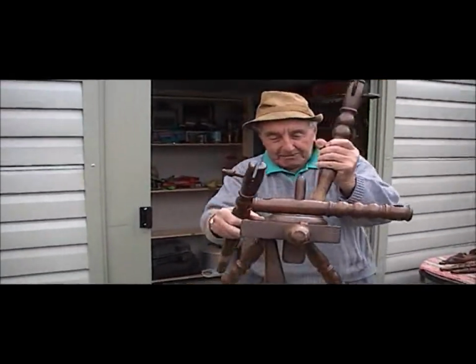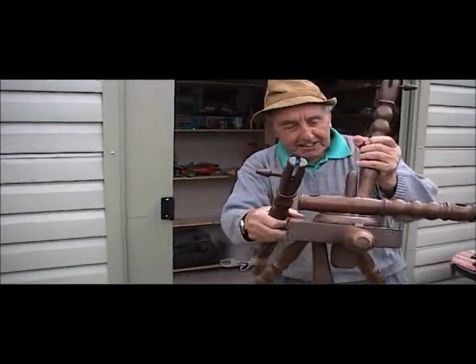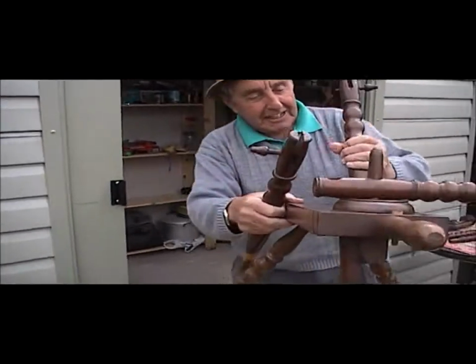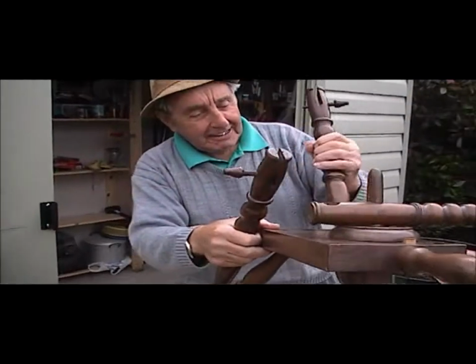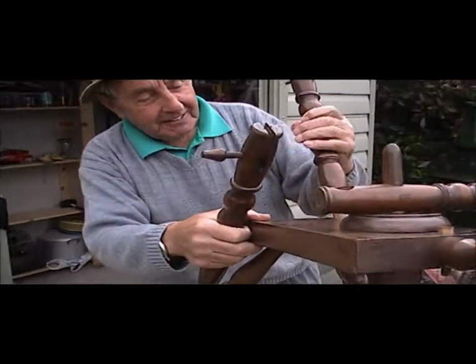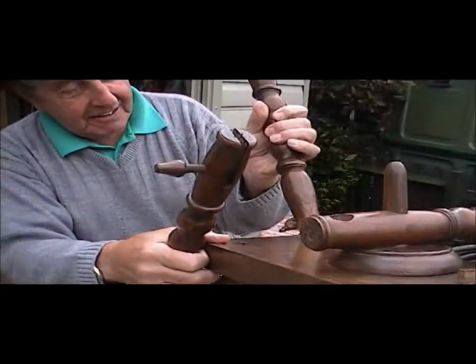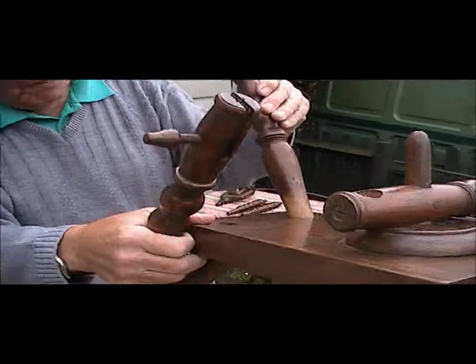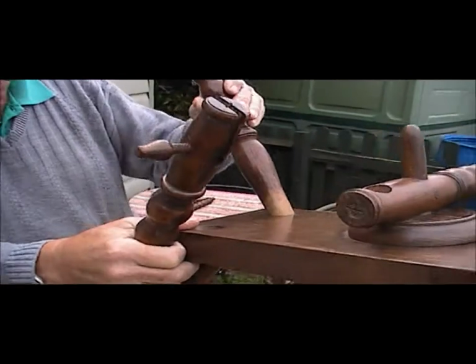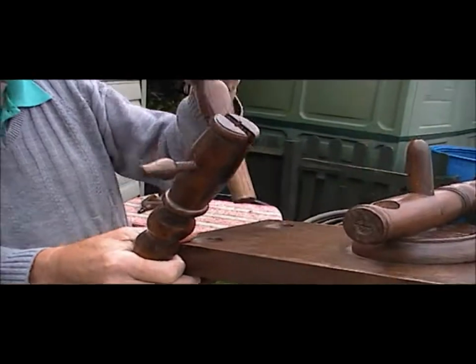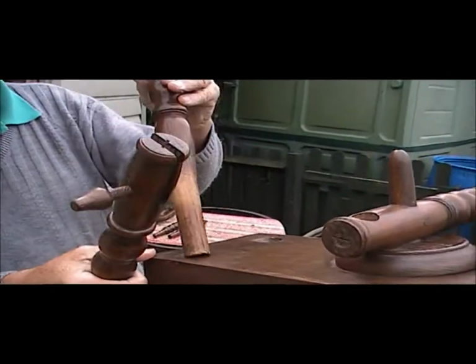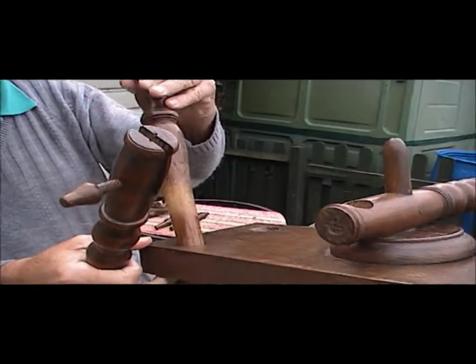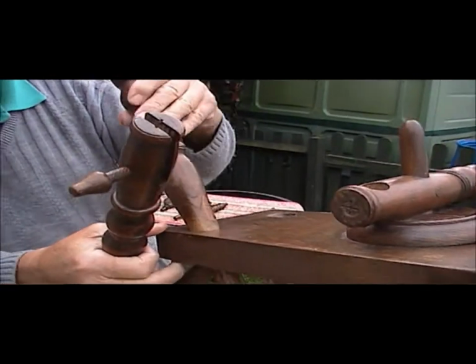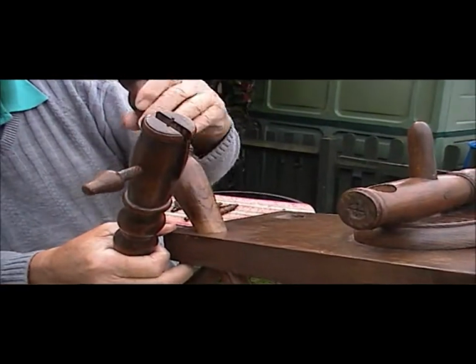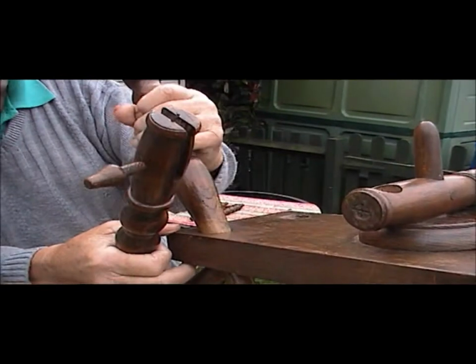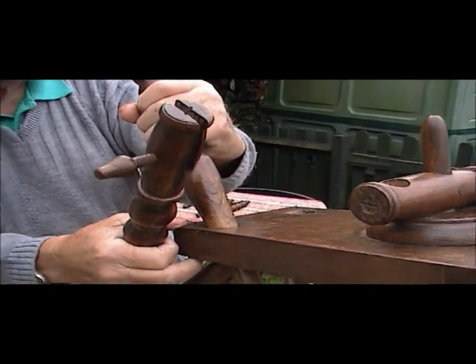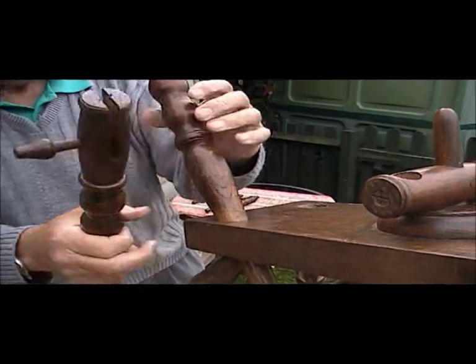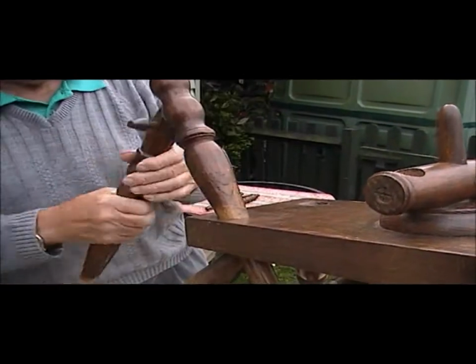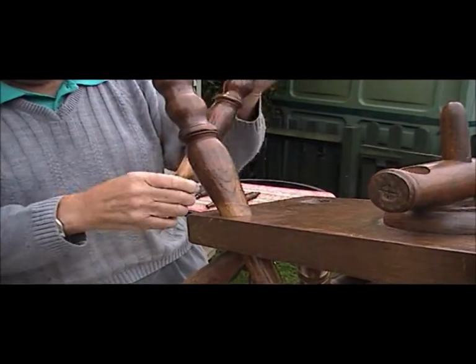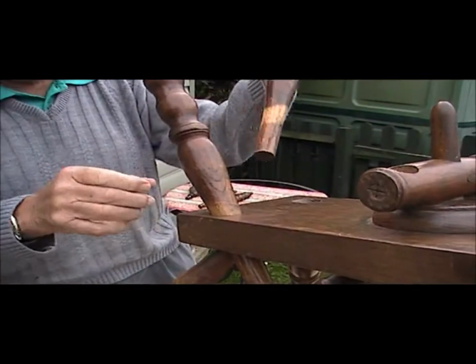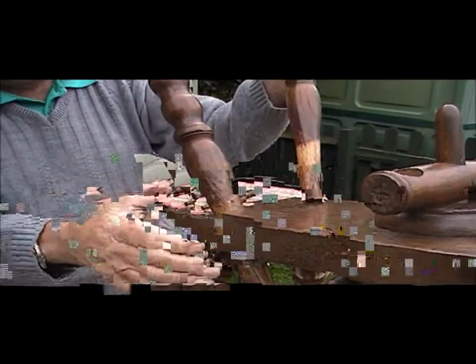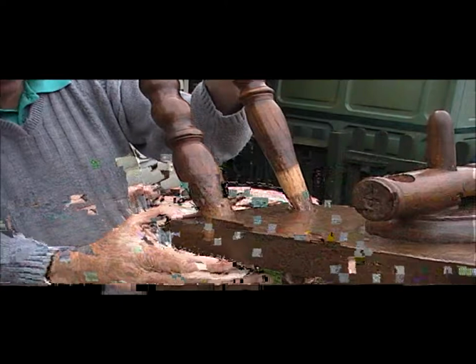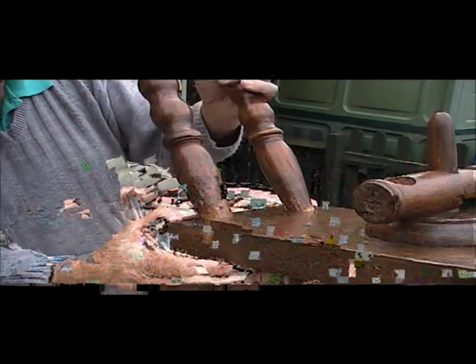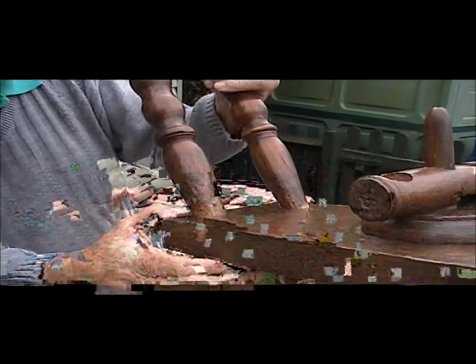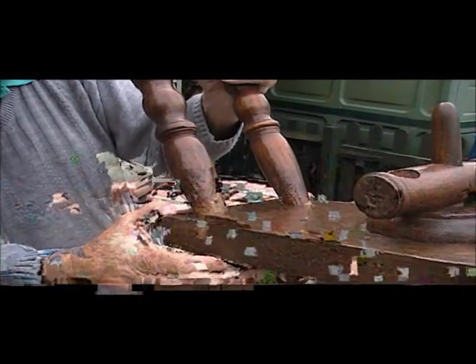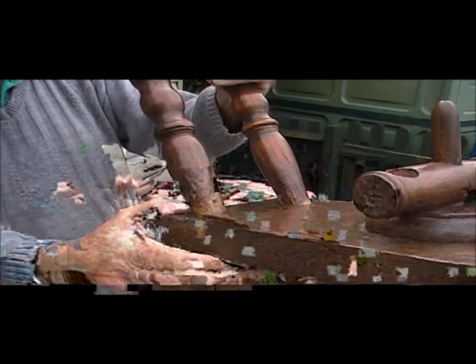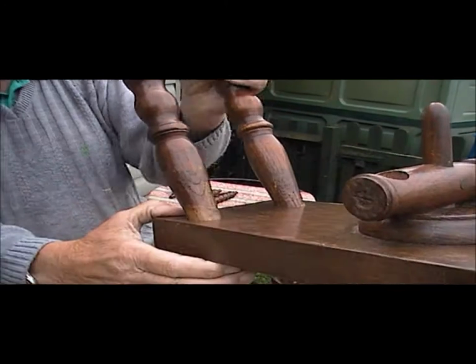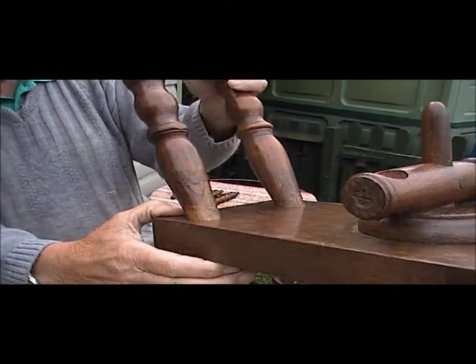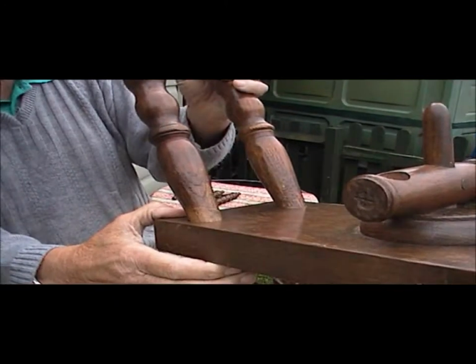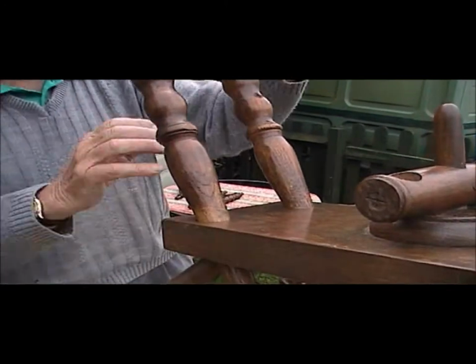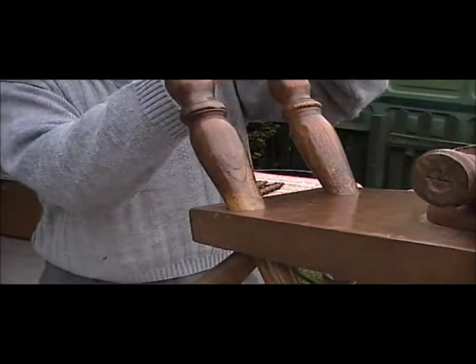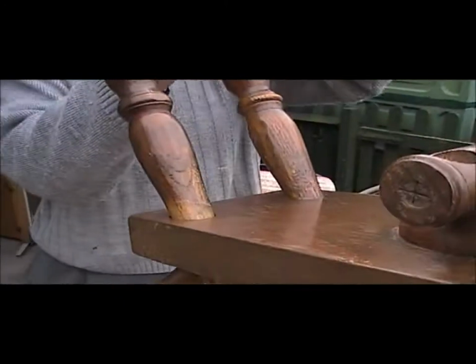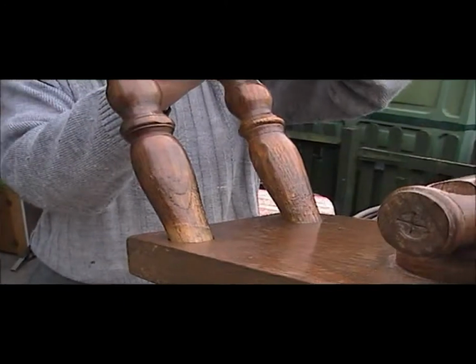Well, them bits go in there. Them bits go in there. You can tell which way because of the varnish — see the varnish.